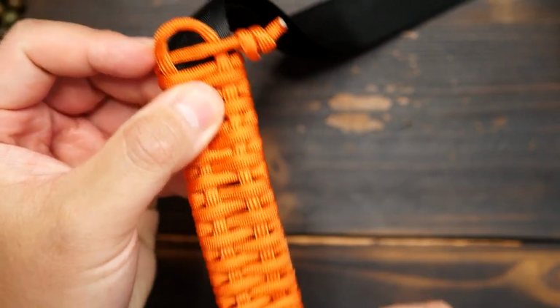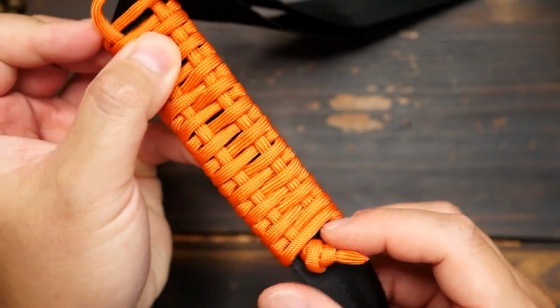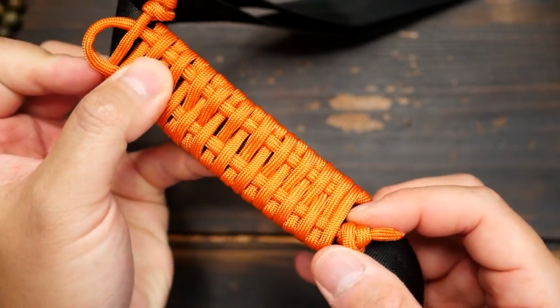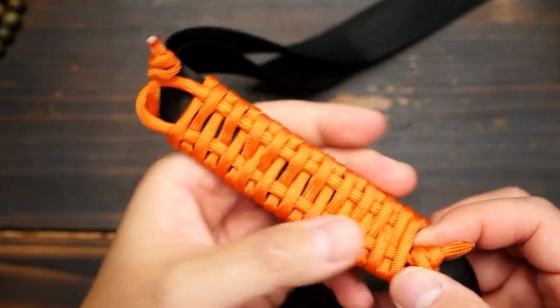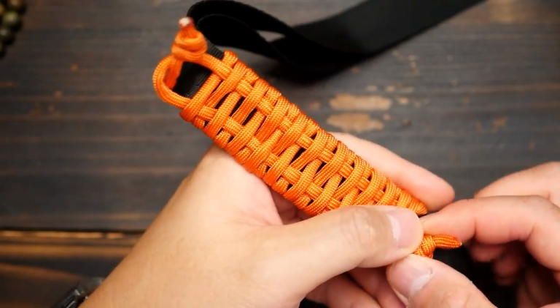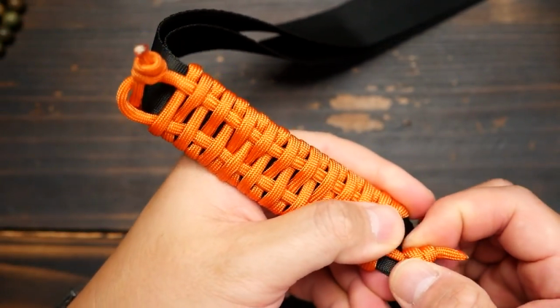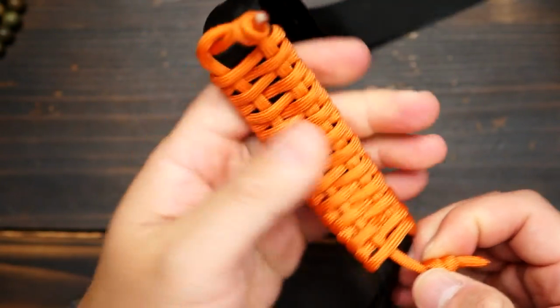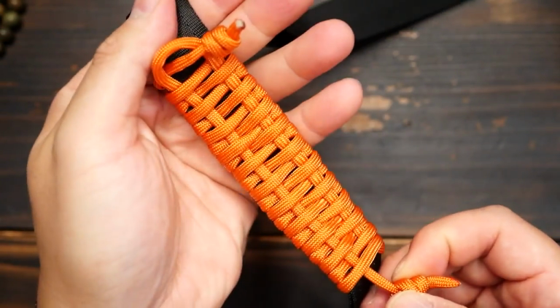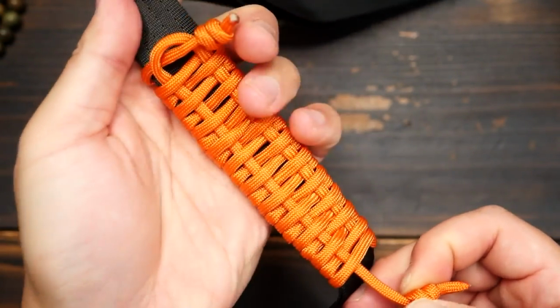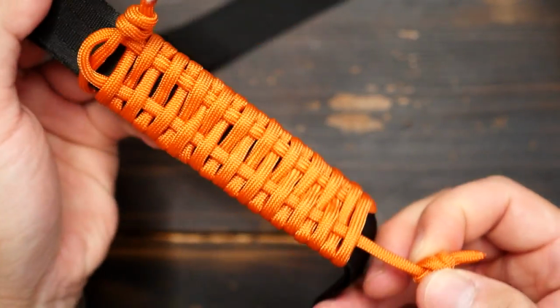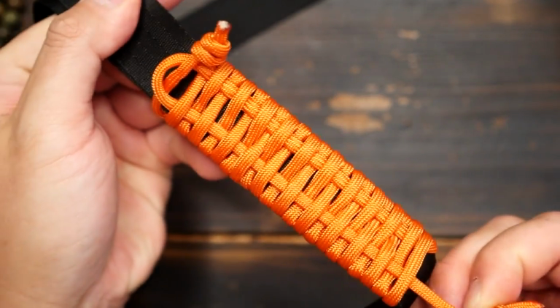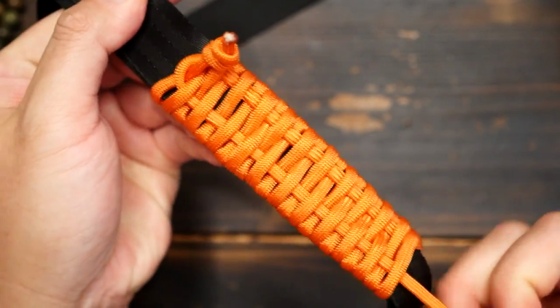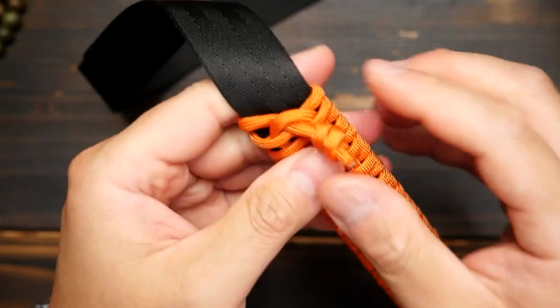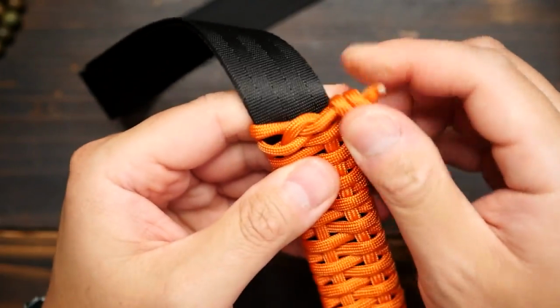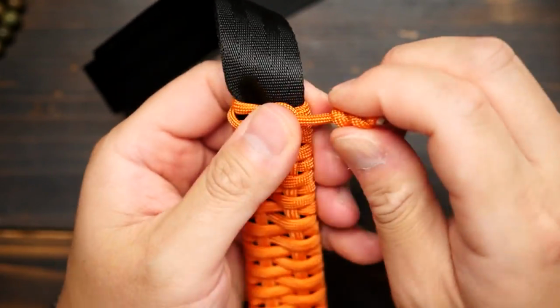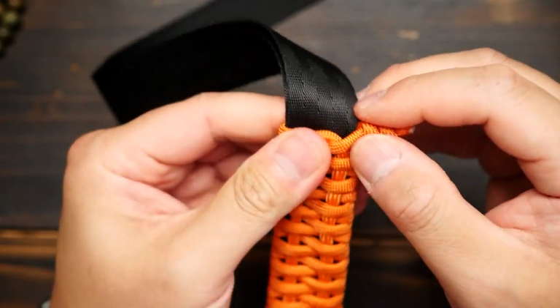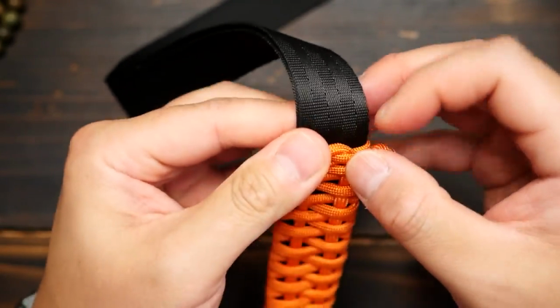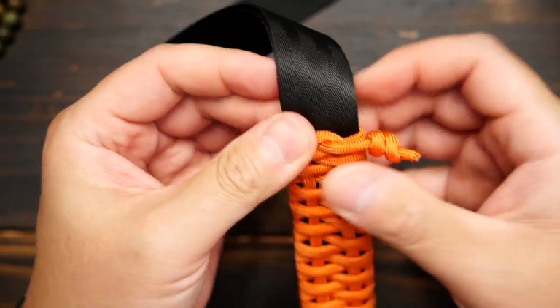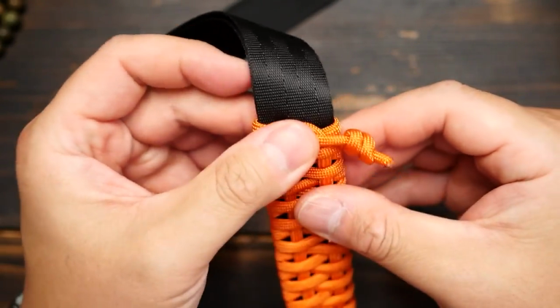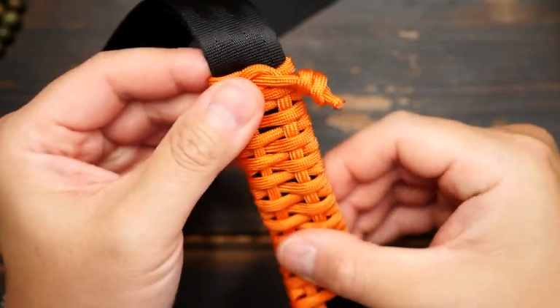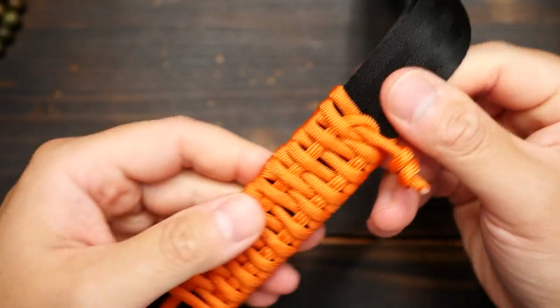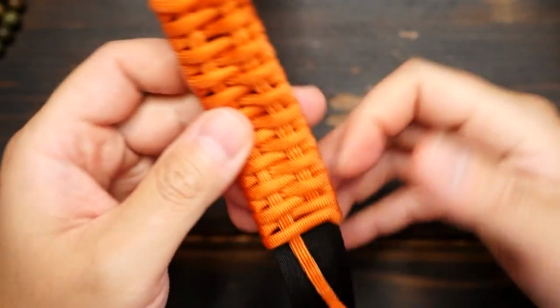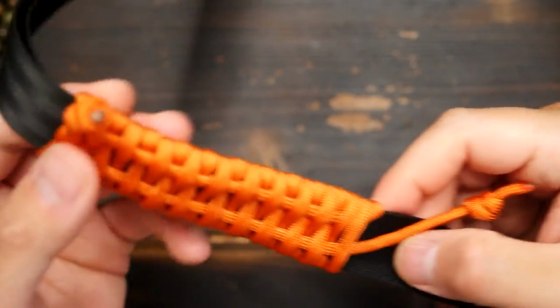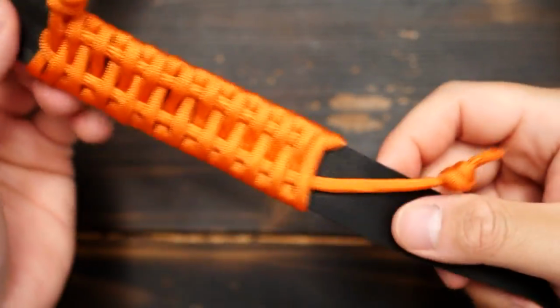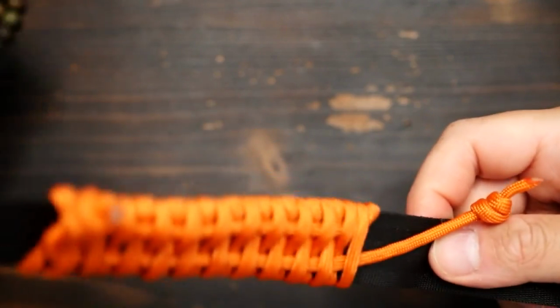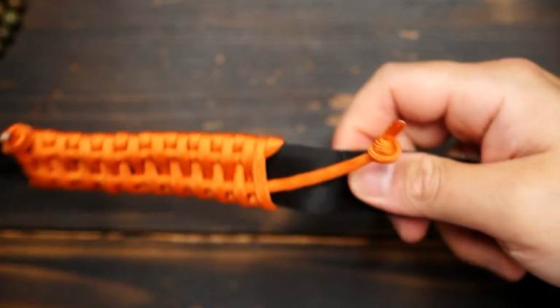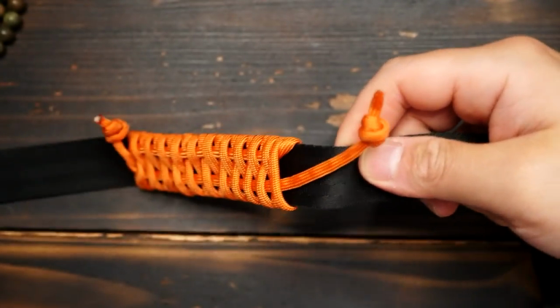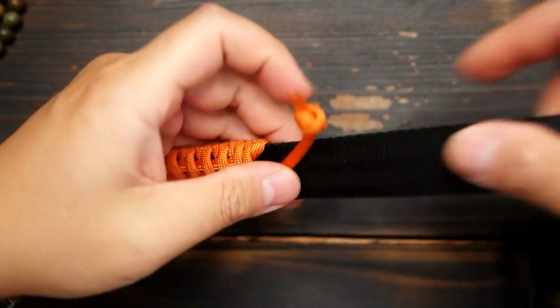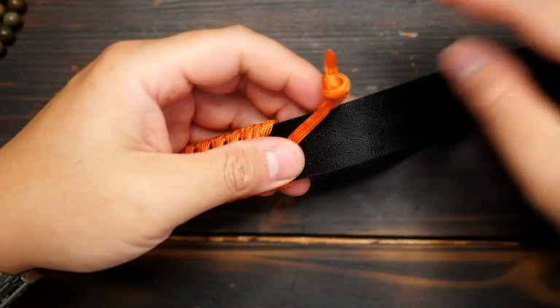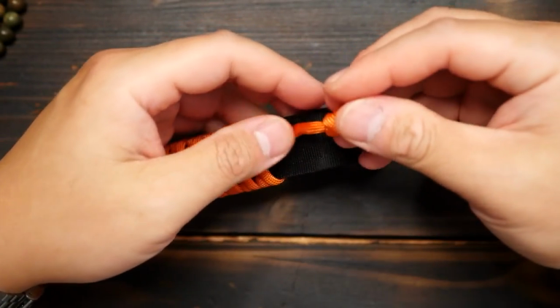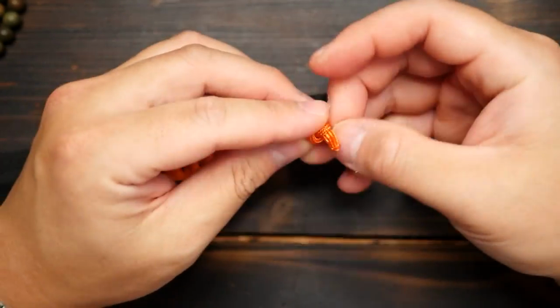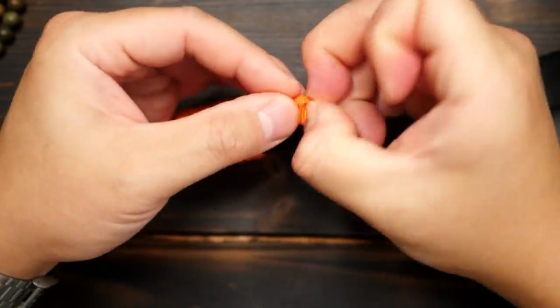Then to close the loop, we're going to pull on the bottom overhand knot, and that's also going to firm up the wrap. Now our bottom cord is a bit long, so I'm going to cinch that overhand knot back to the edge of the wrap.